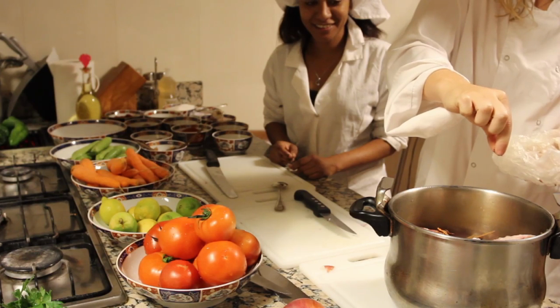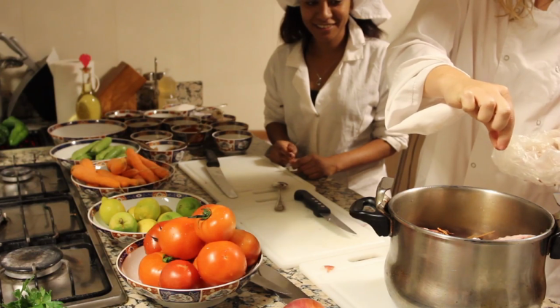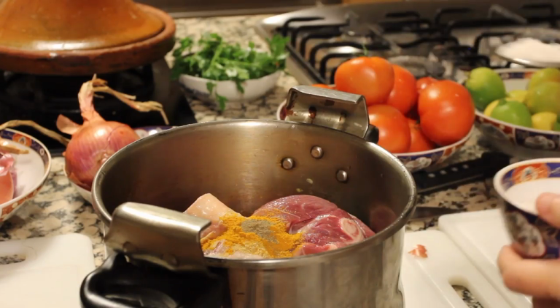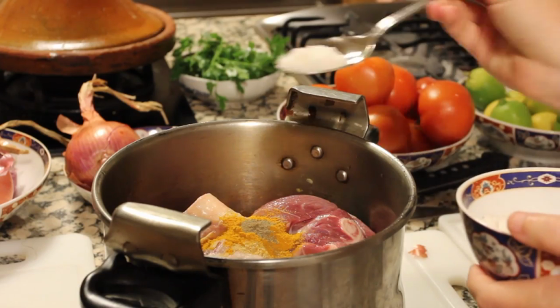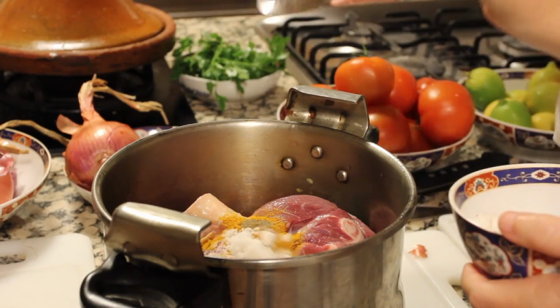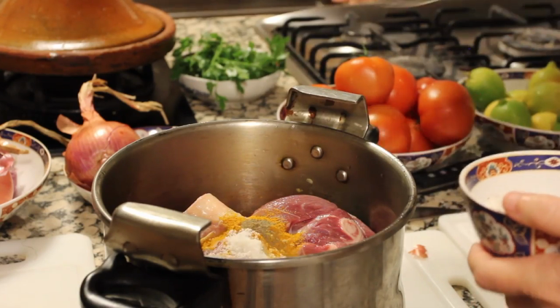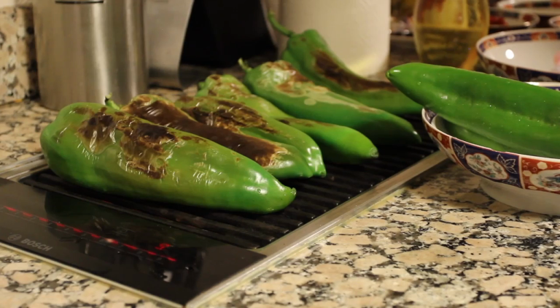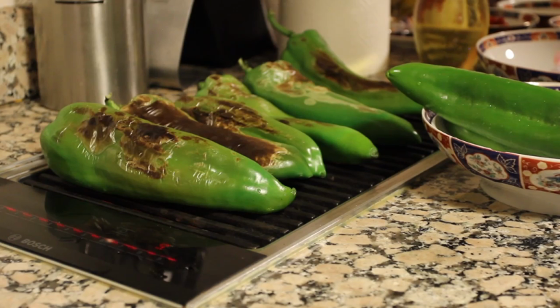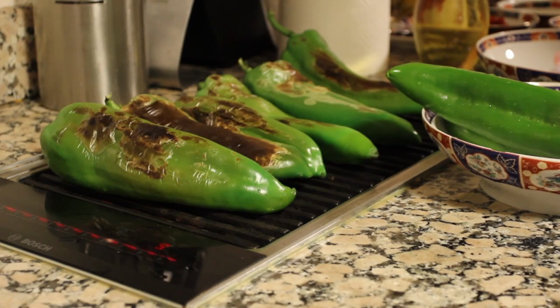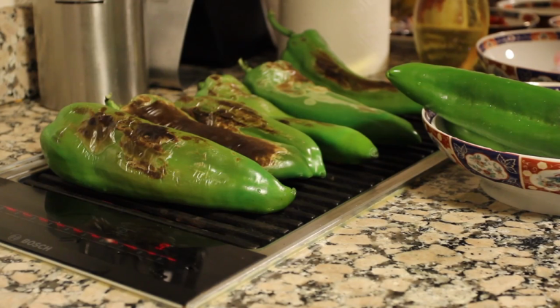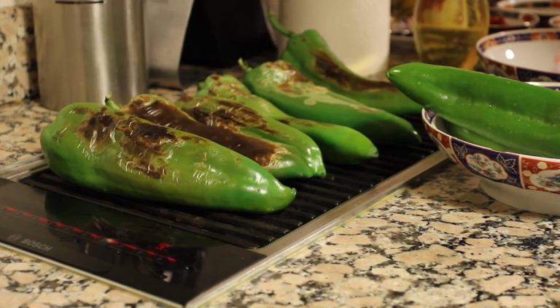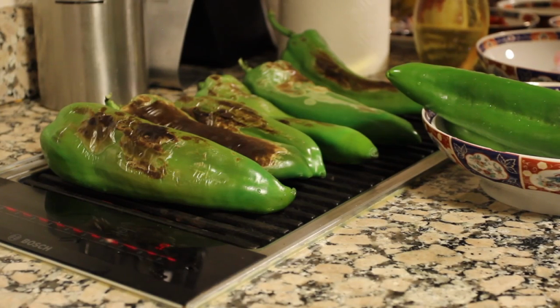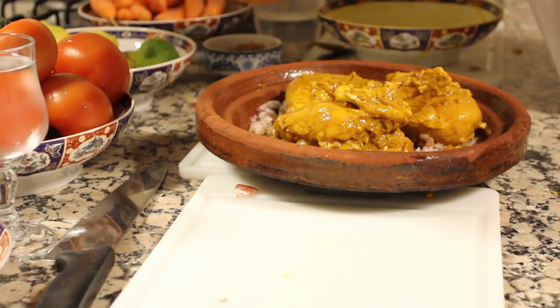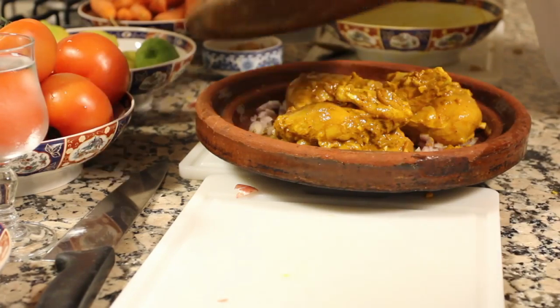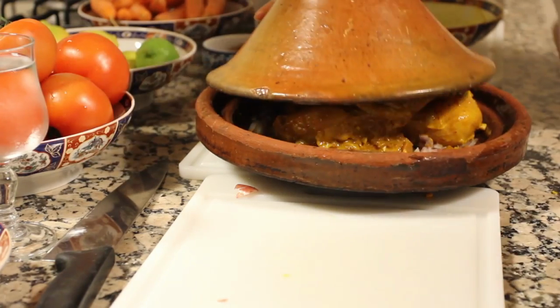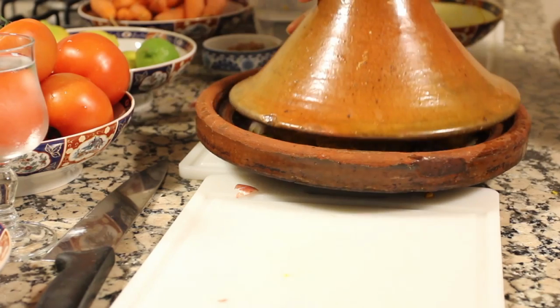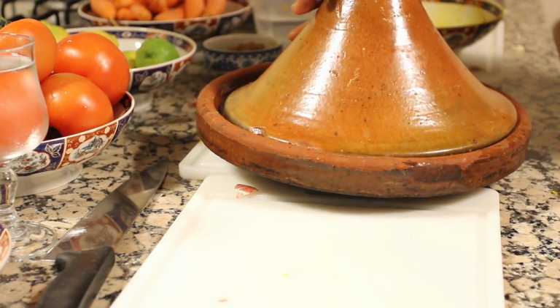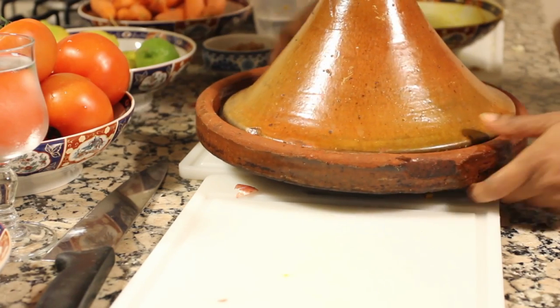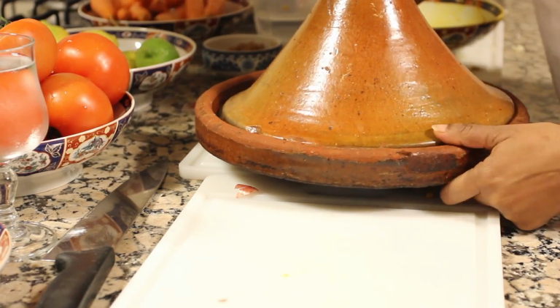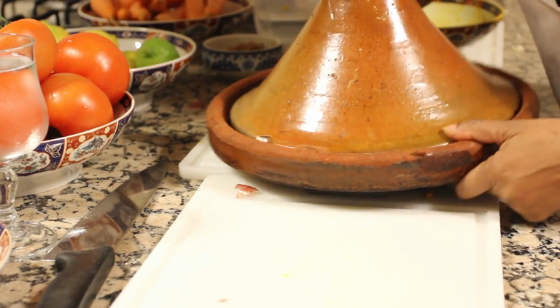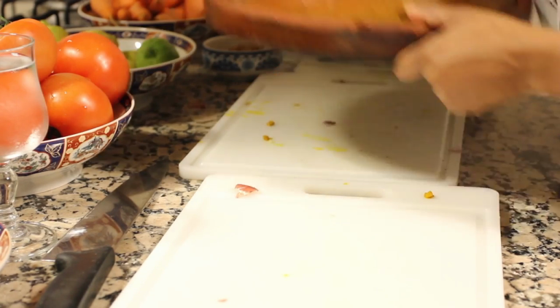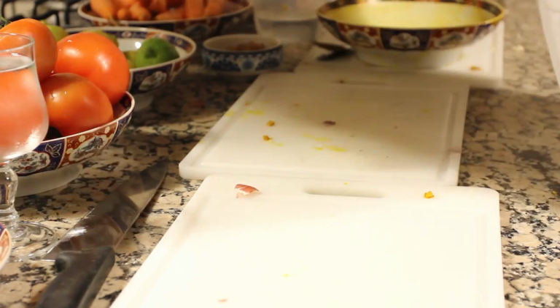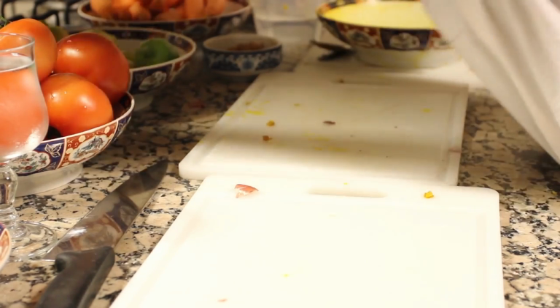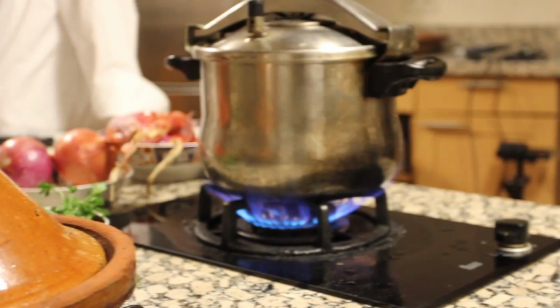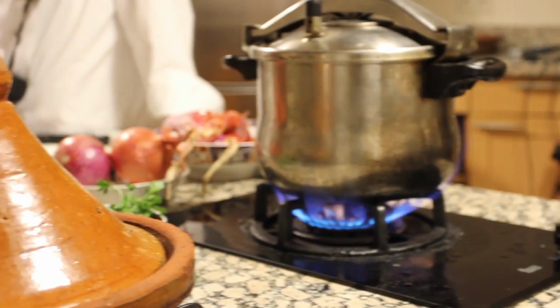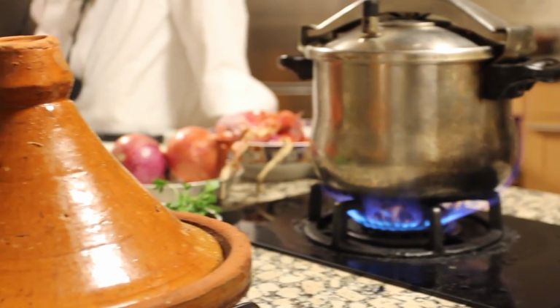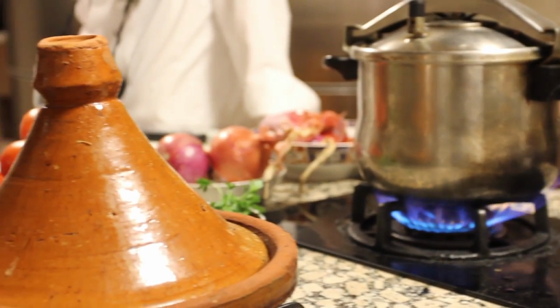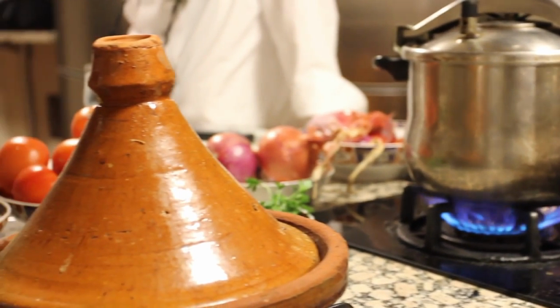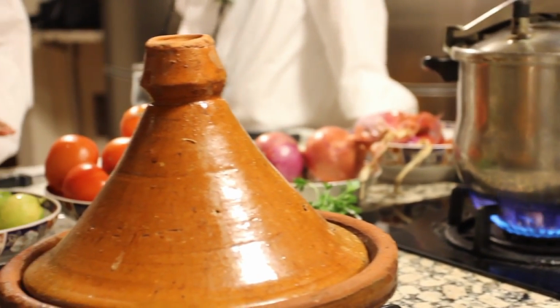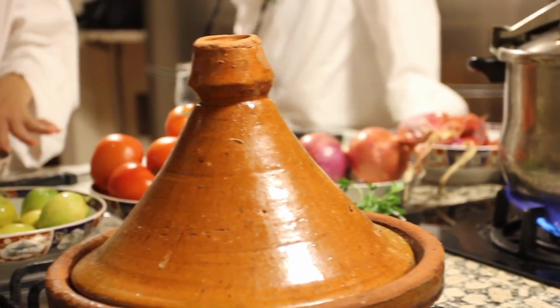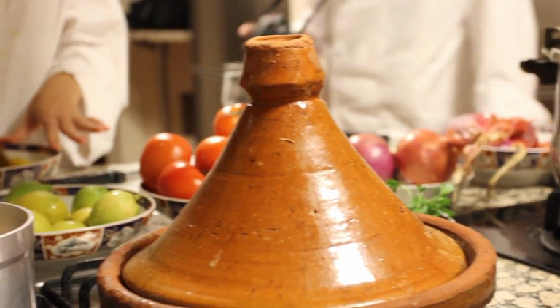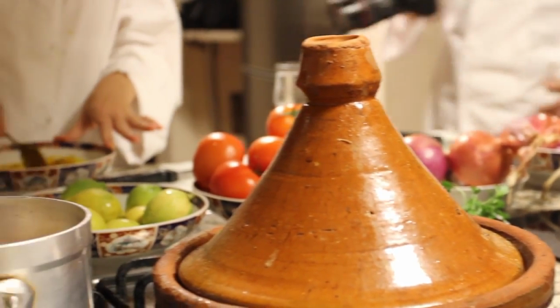Here are a few things to consider when looking to book a class: how big is the class, what level is the class, and can you choose the dish prepared? Also keep in mind that sometimes the classes run long.